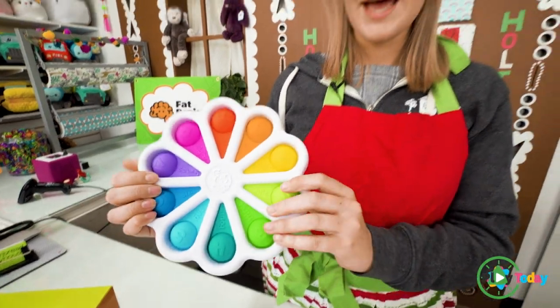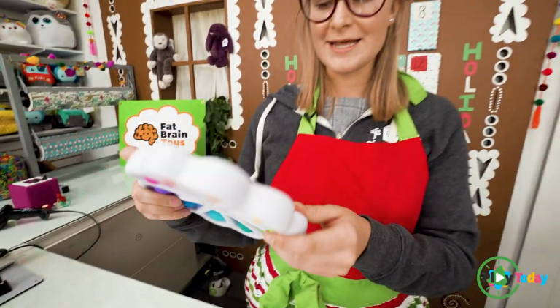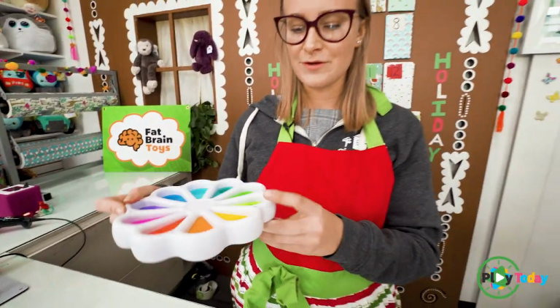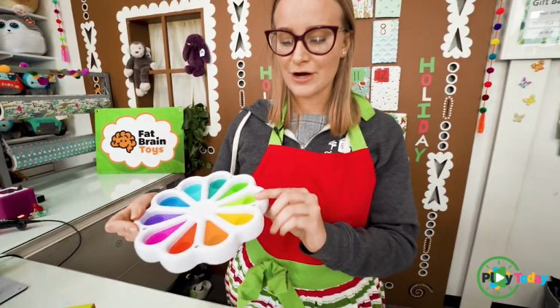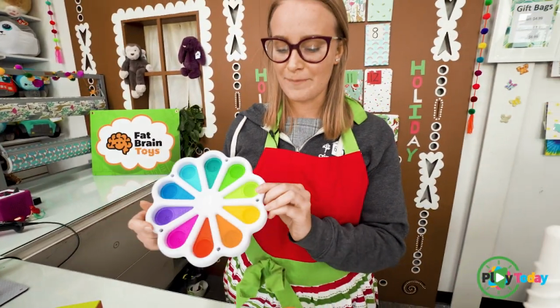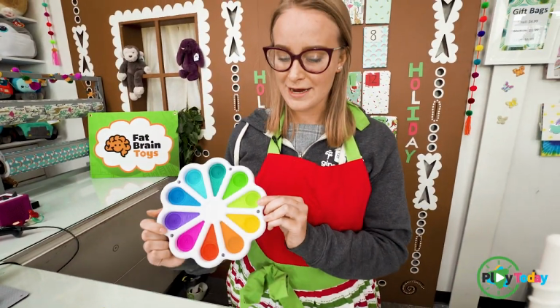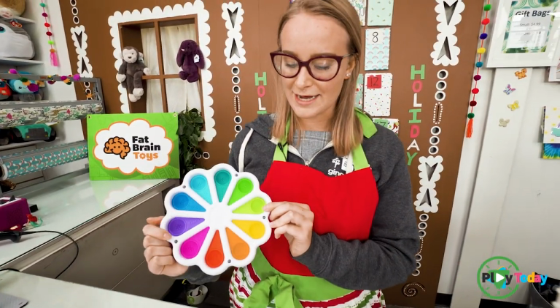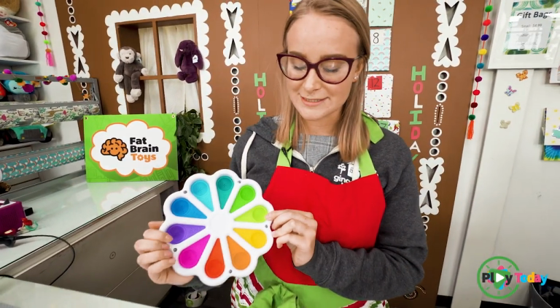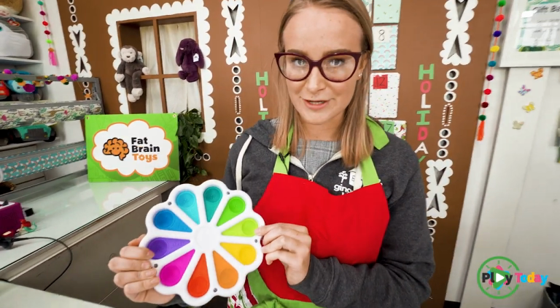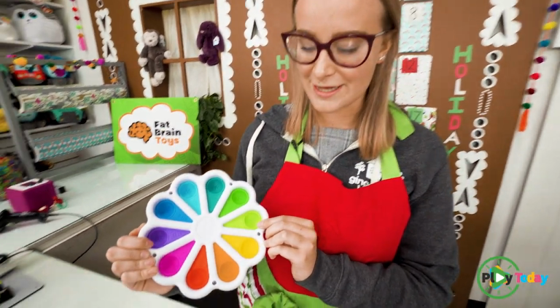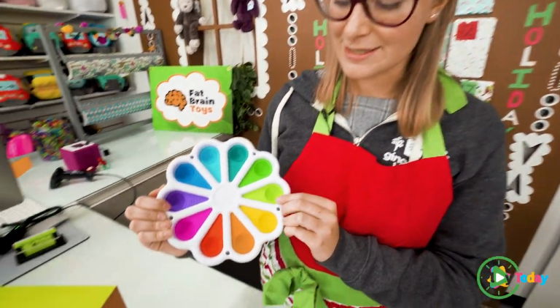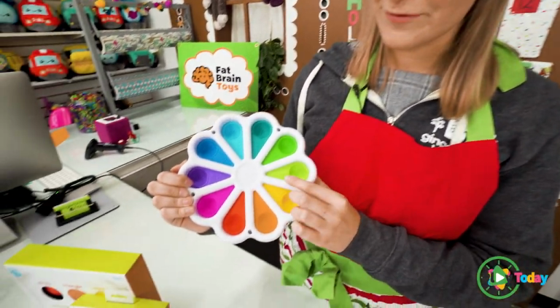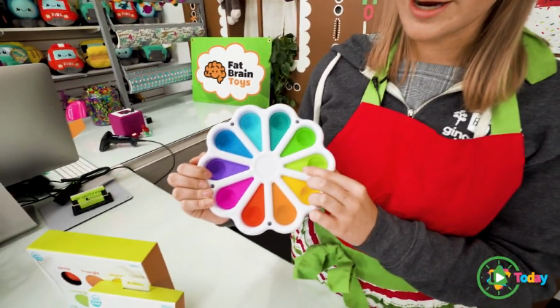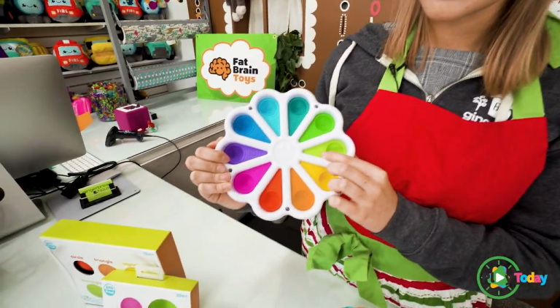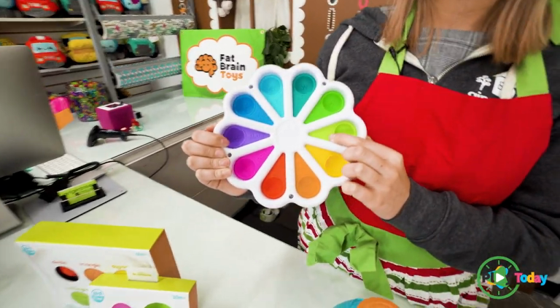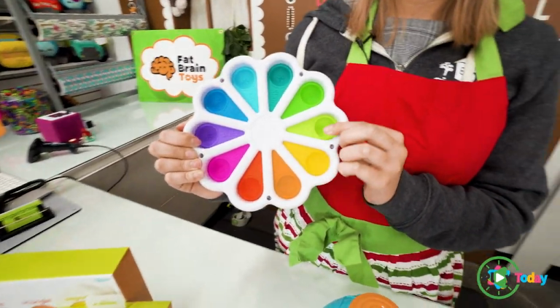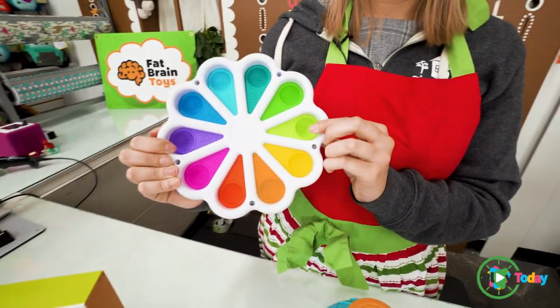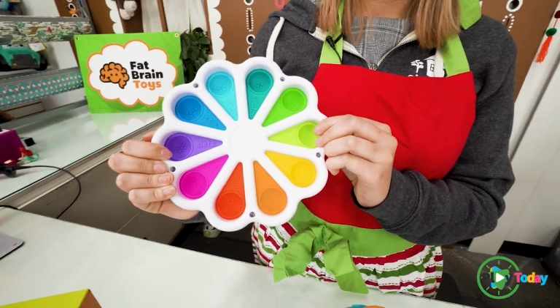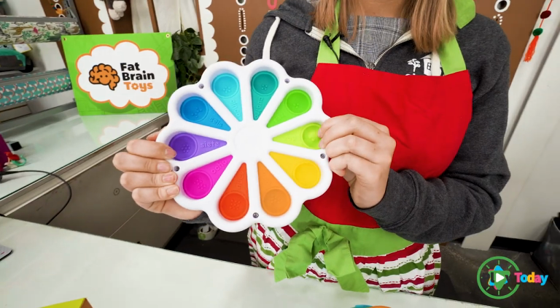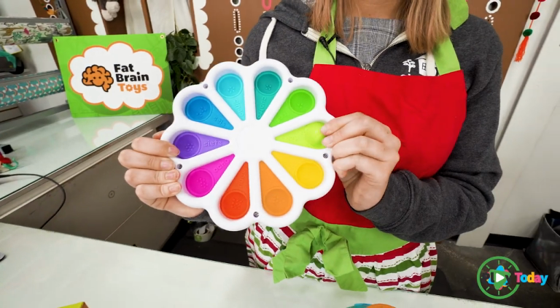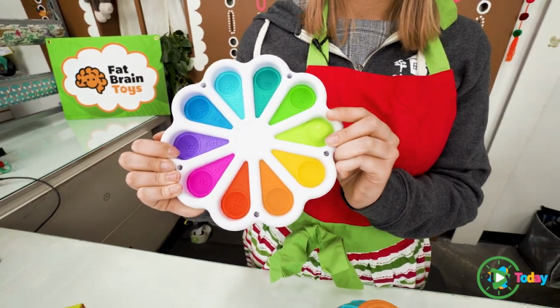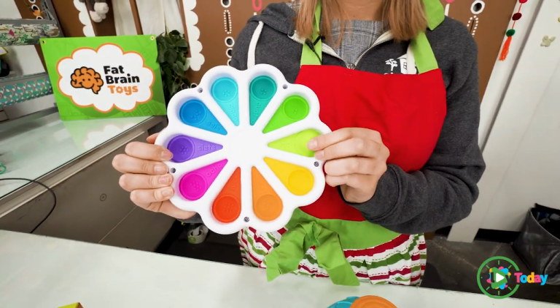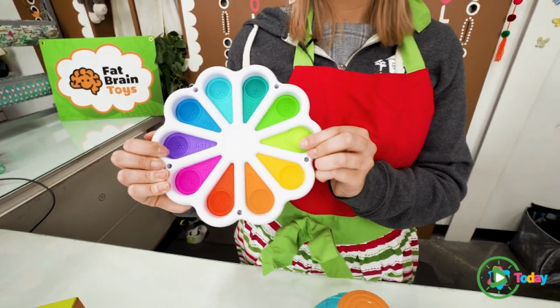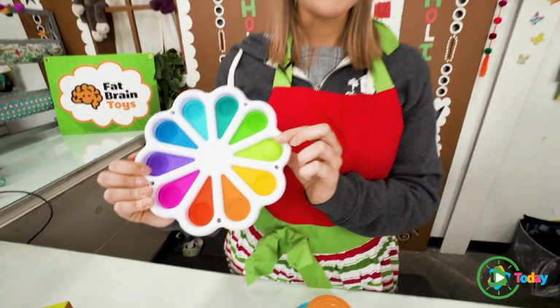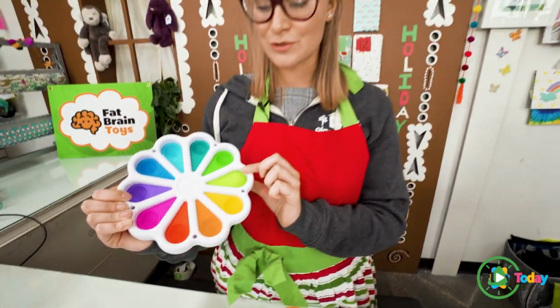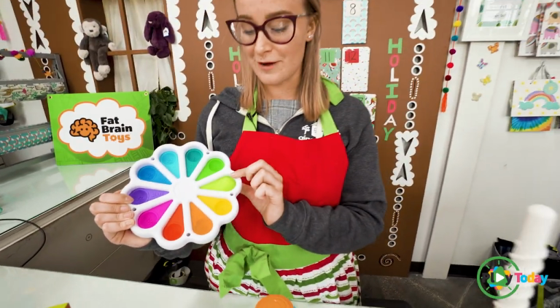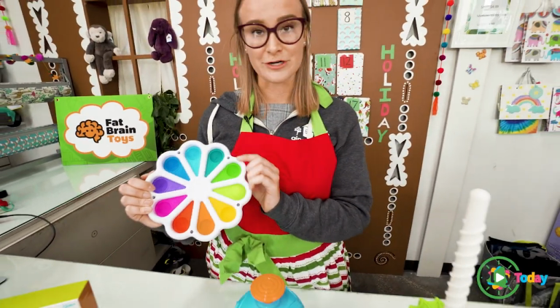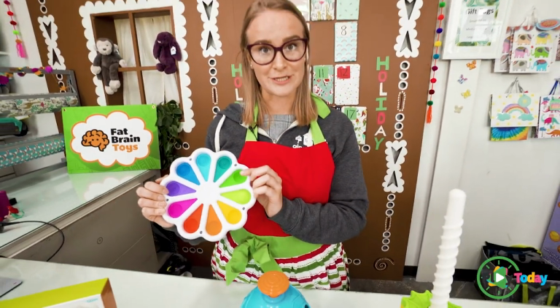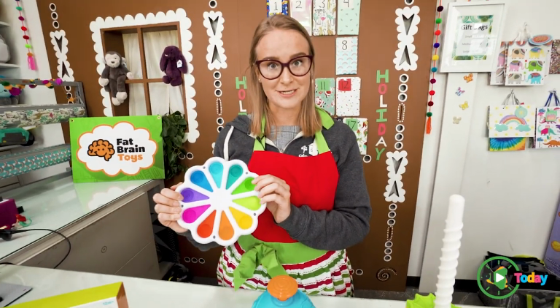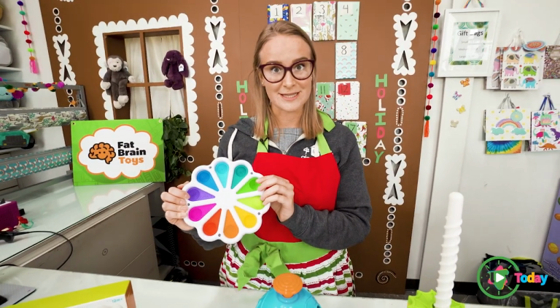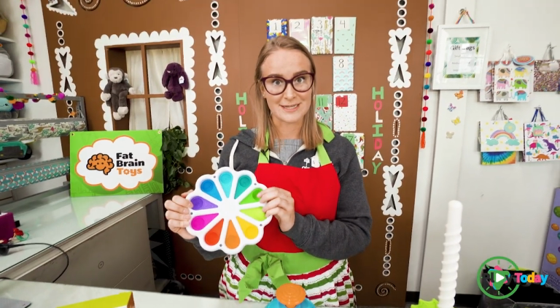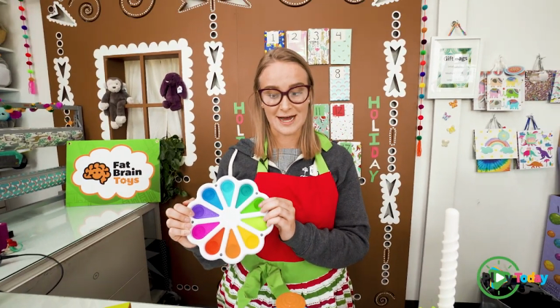If you look on the back it has a similar thing, except the numbers are now in Spanish and it also includes Braille, so it's great for early learners and things like that.